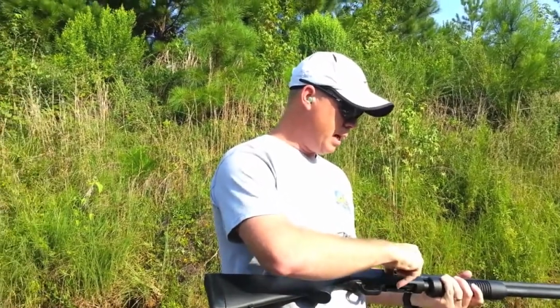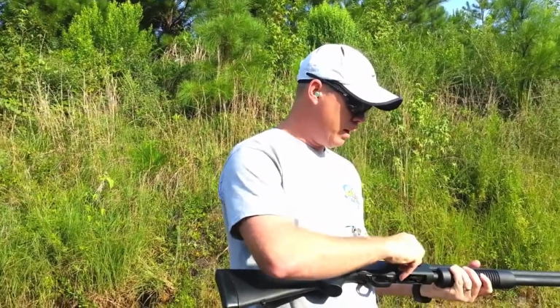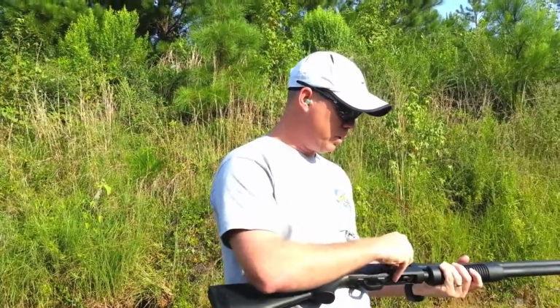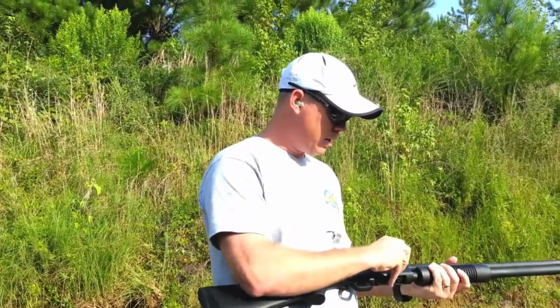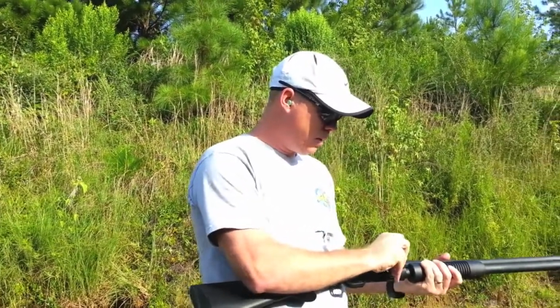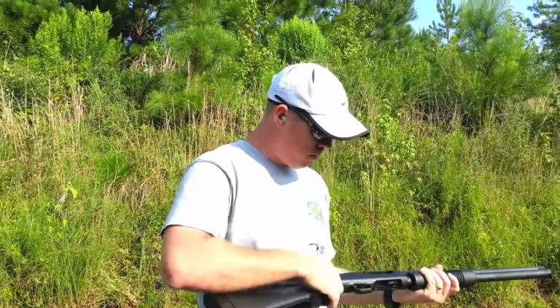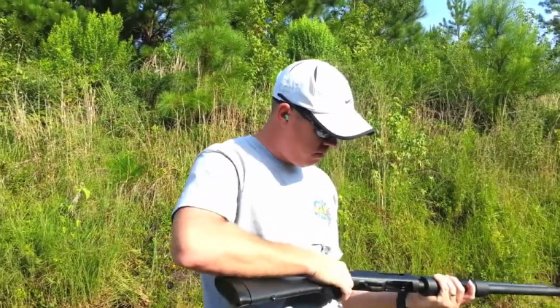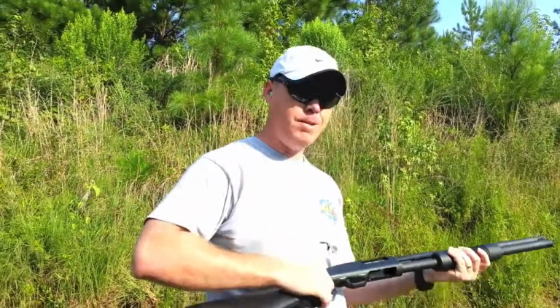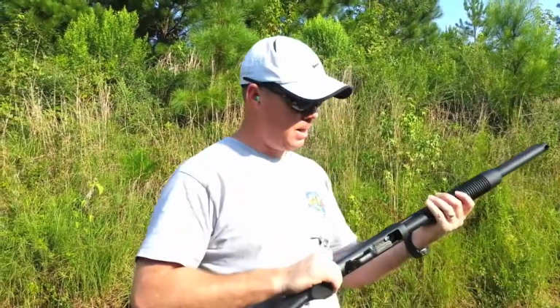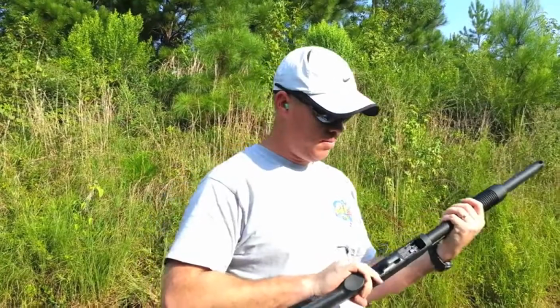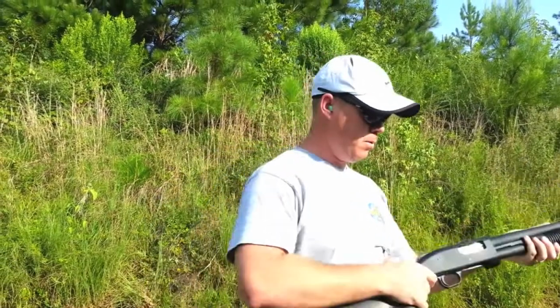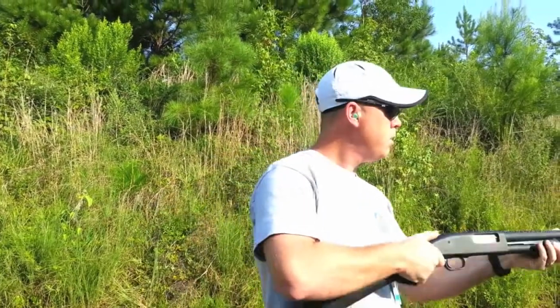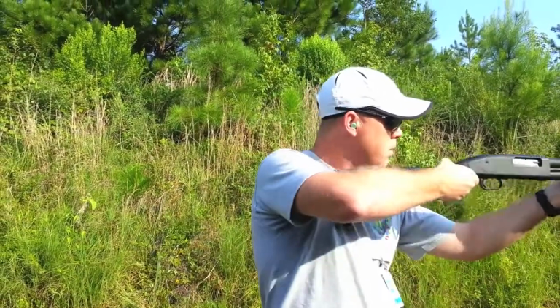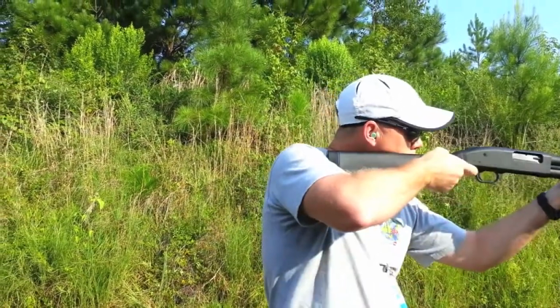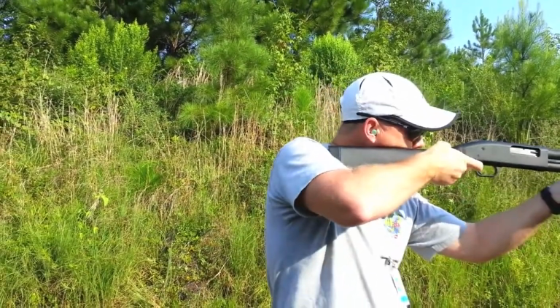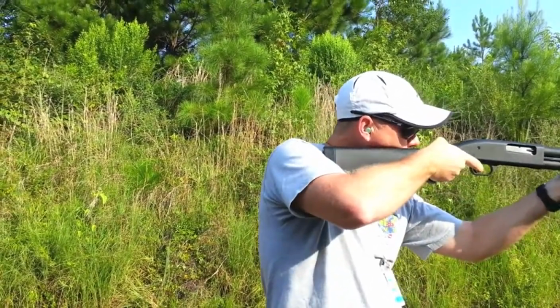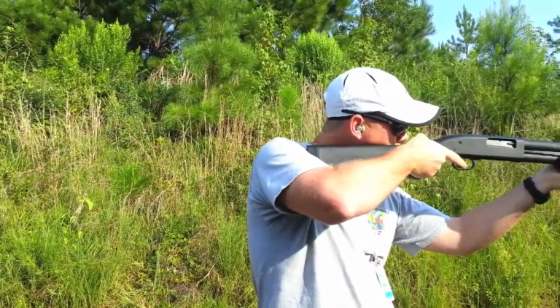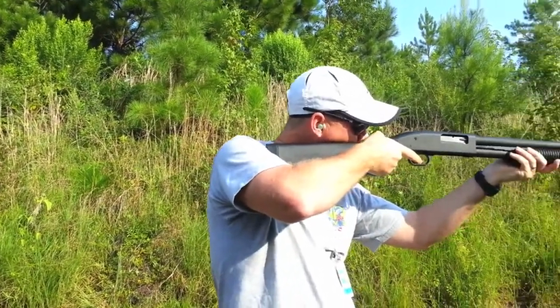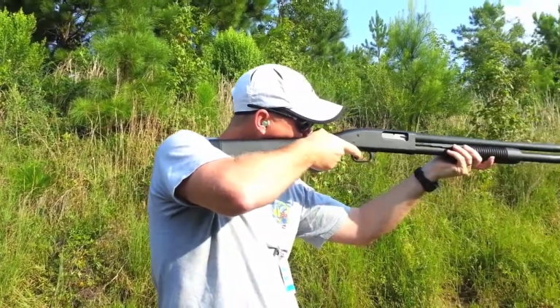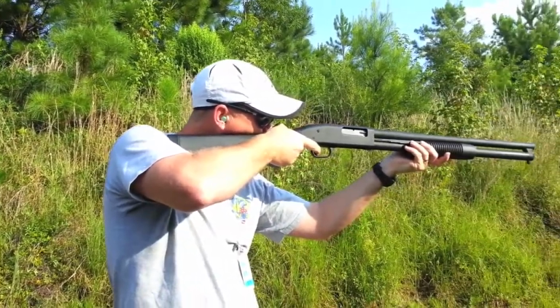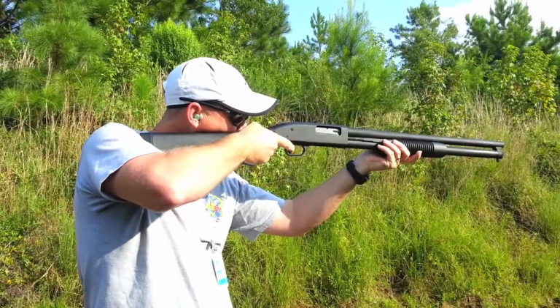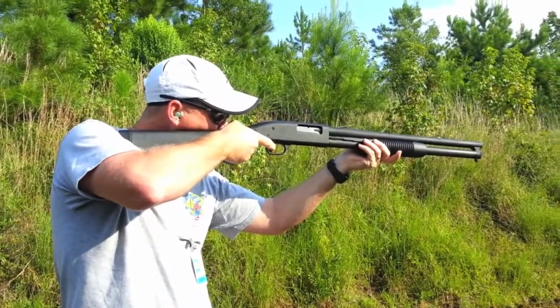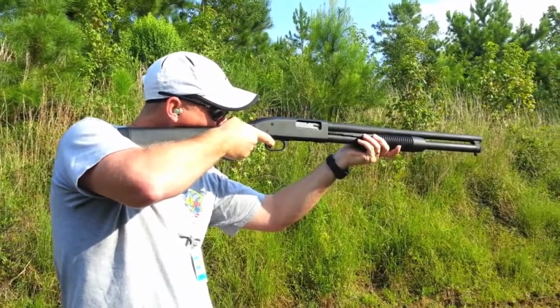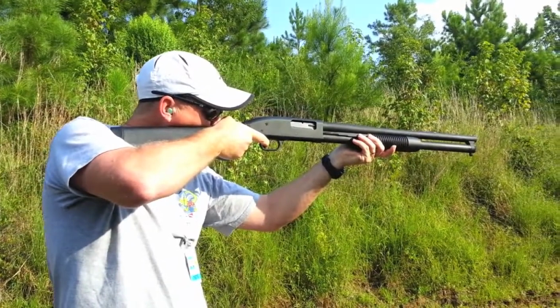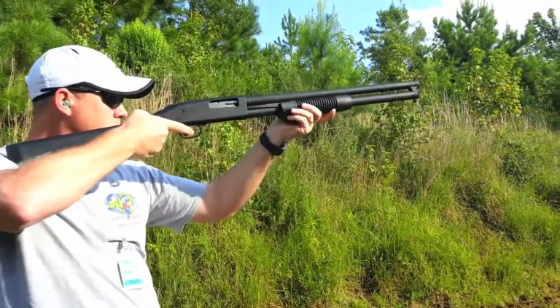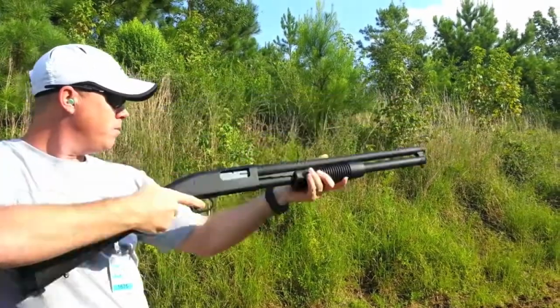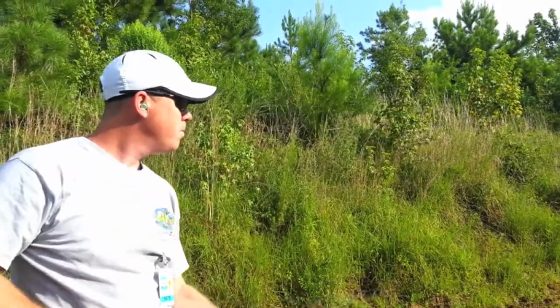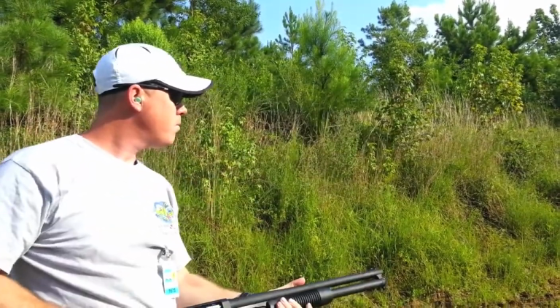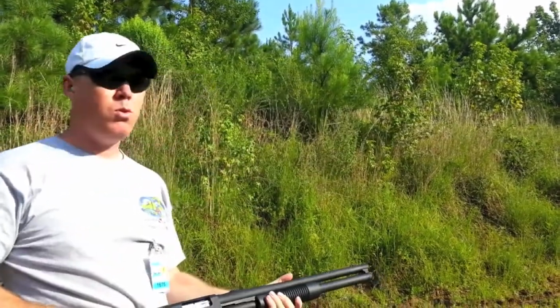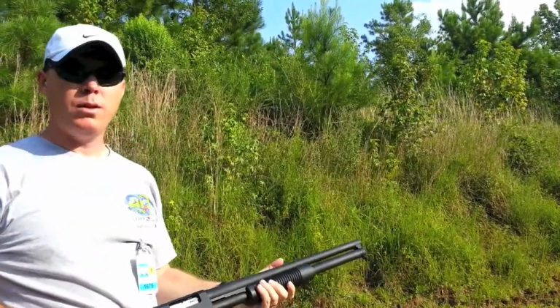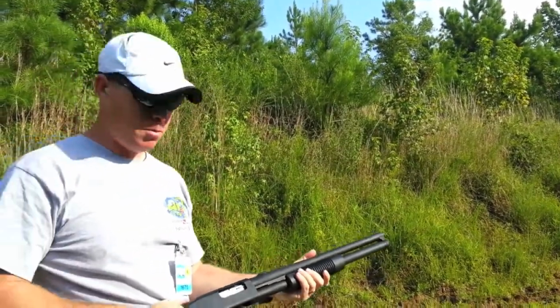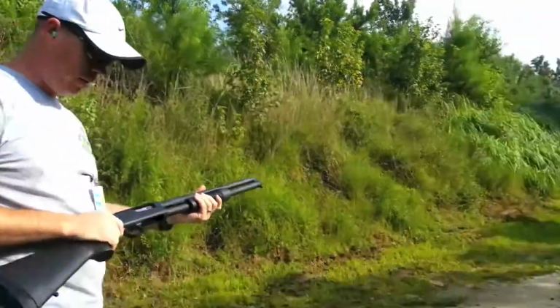I thought I brought some slugs out but I guess I didn't. This triple-aught buck packs quite a punch.